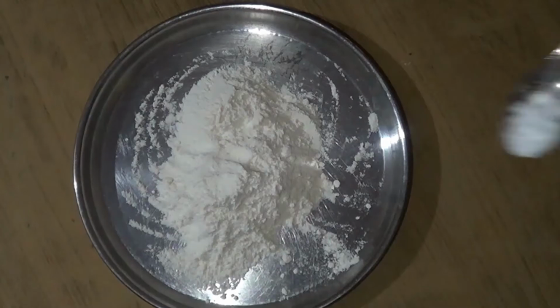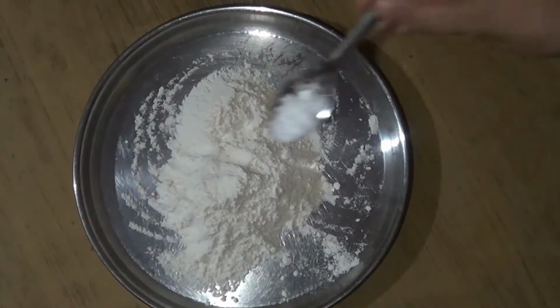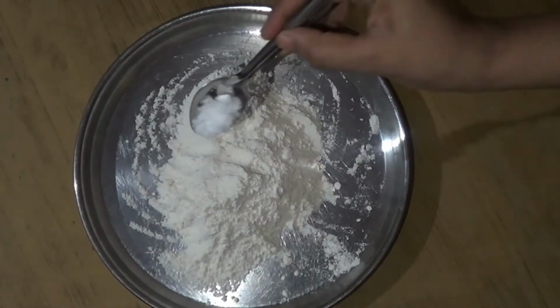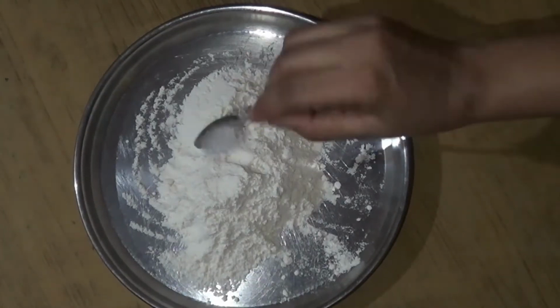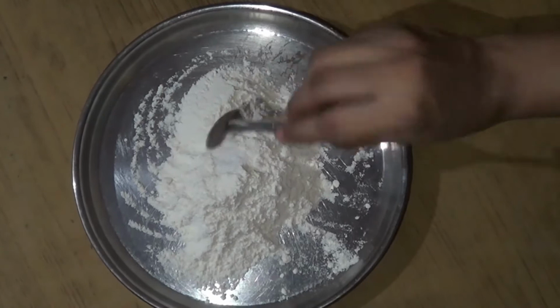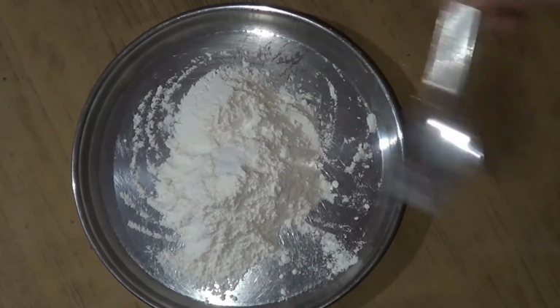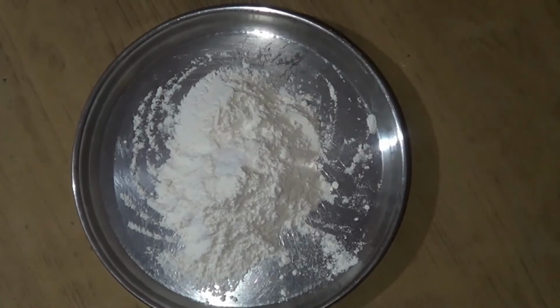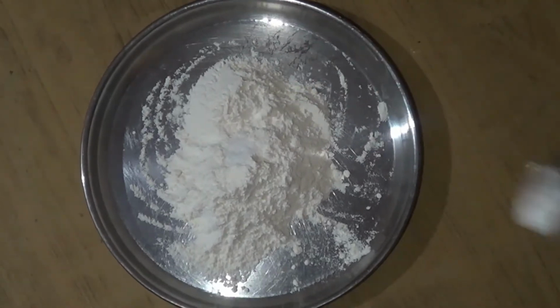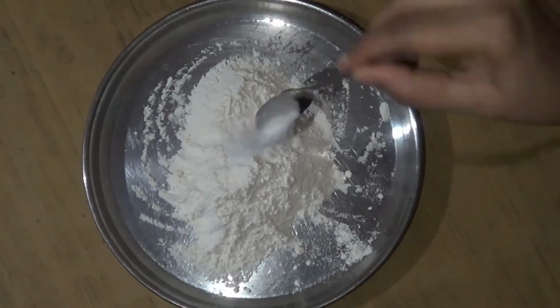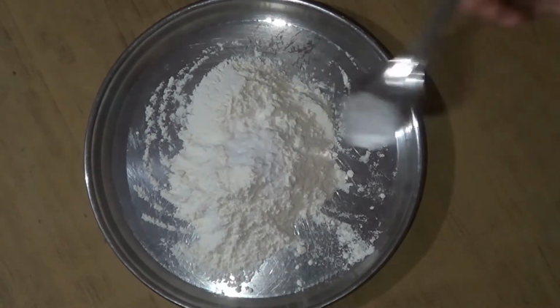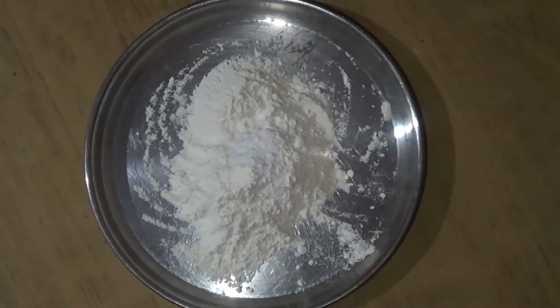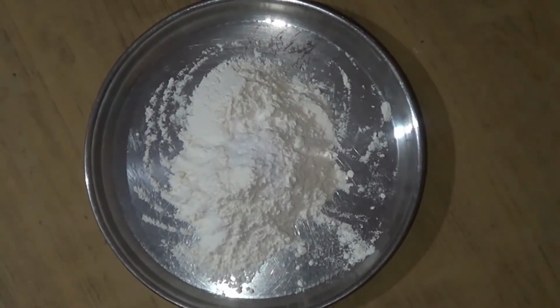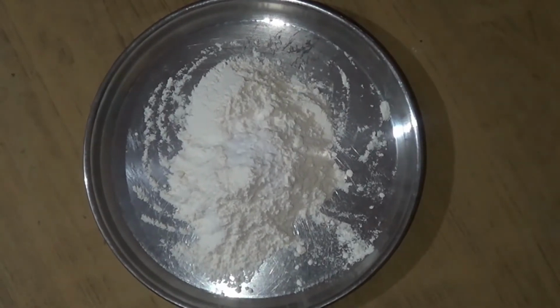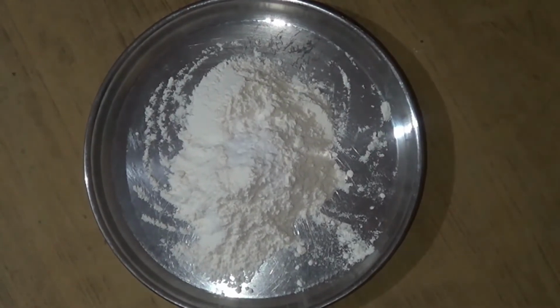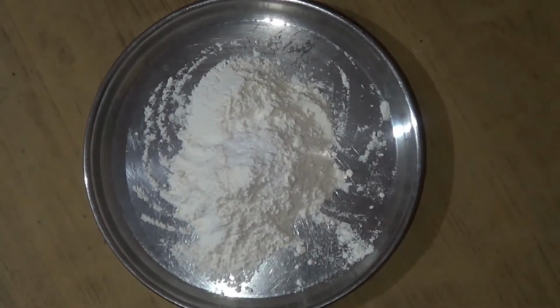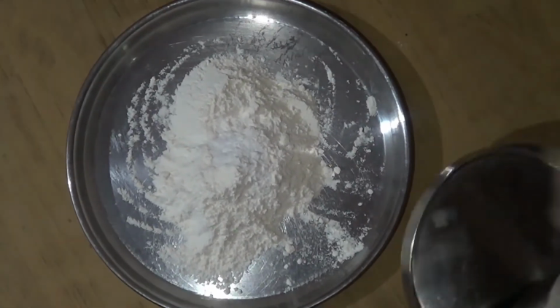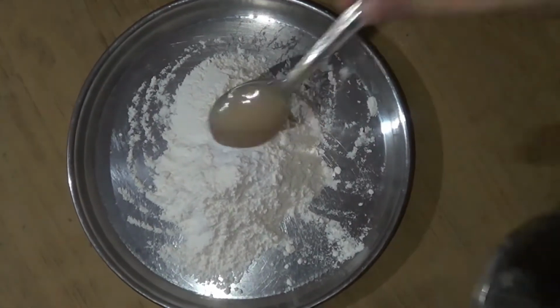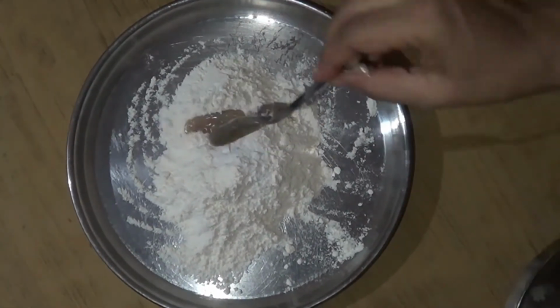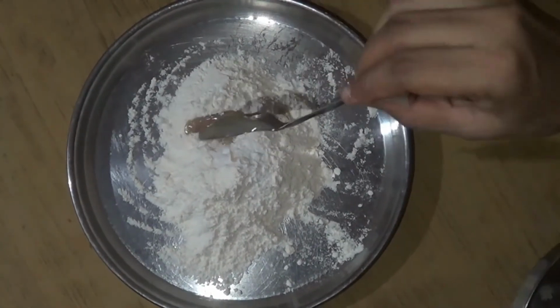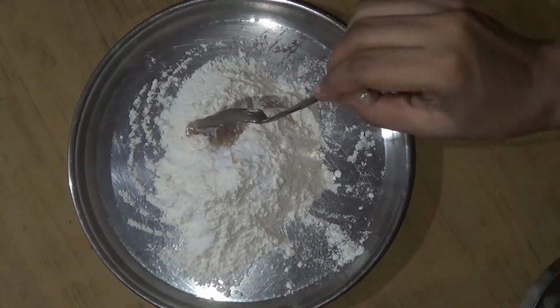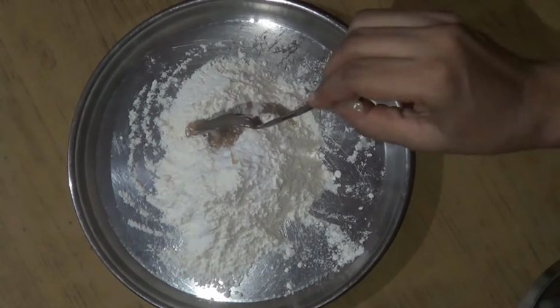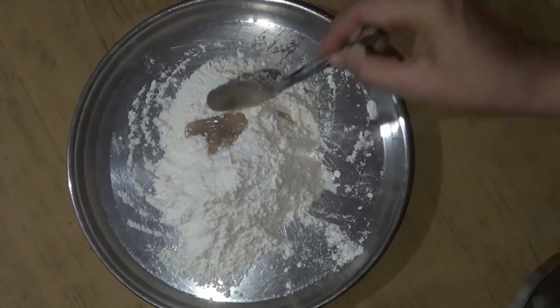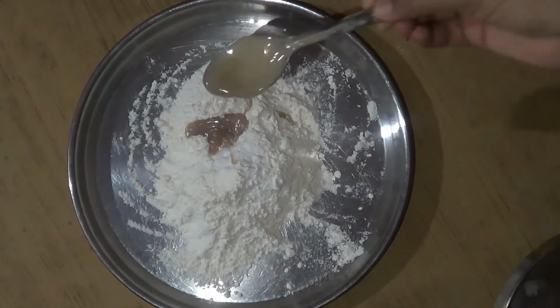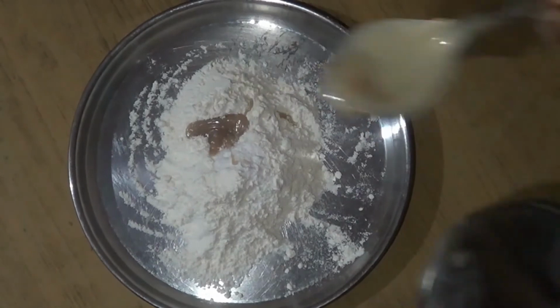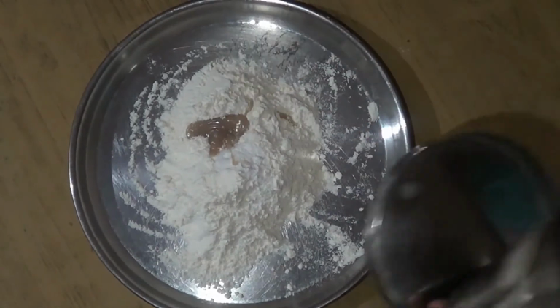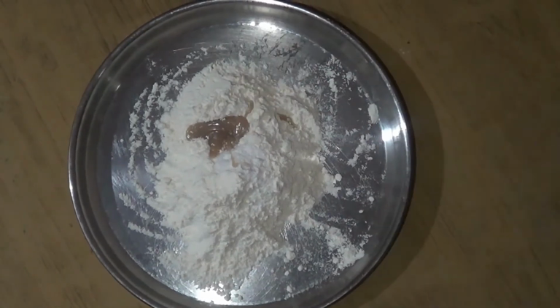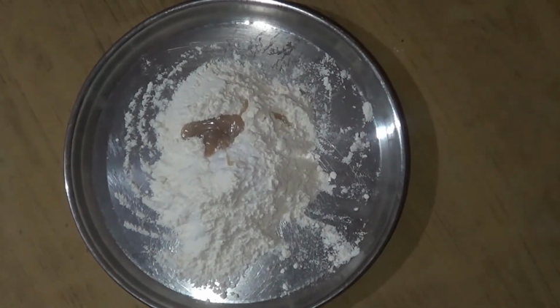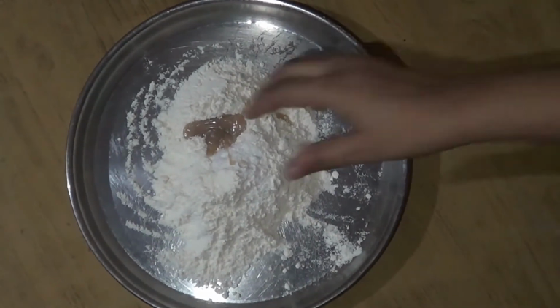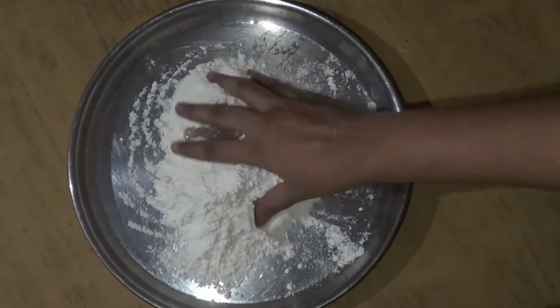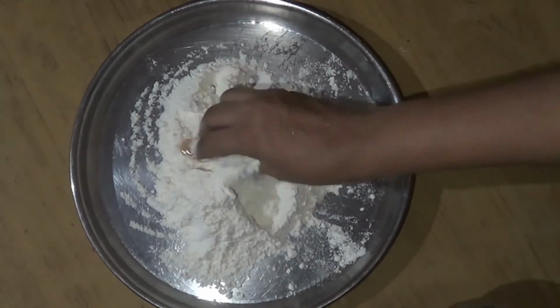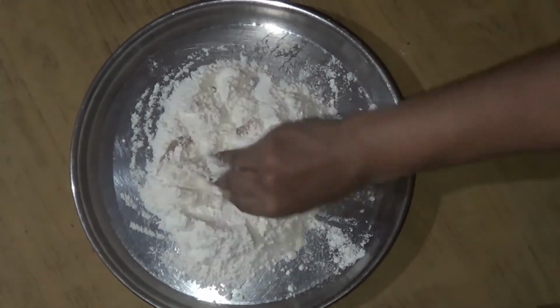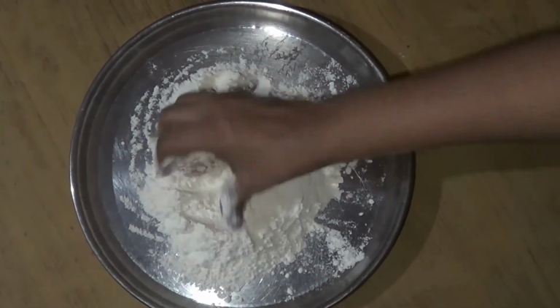After 30 minutes, add some salt. Add some soda and add about one spoon. Then add 3 cups of water.